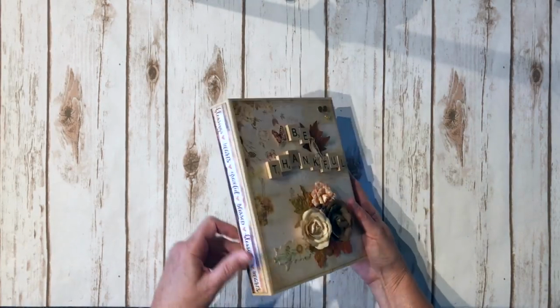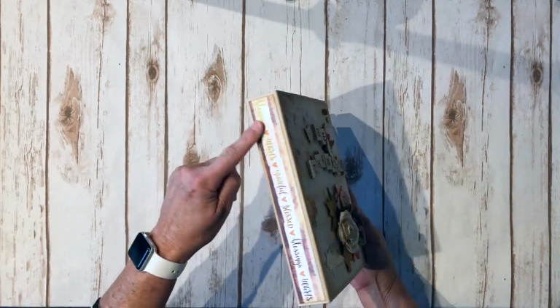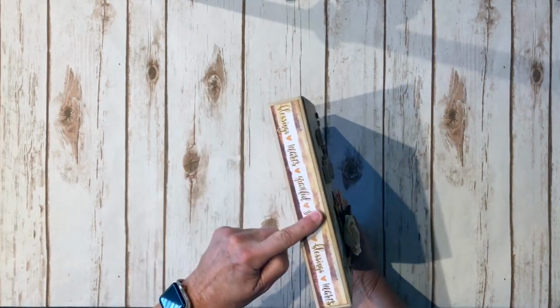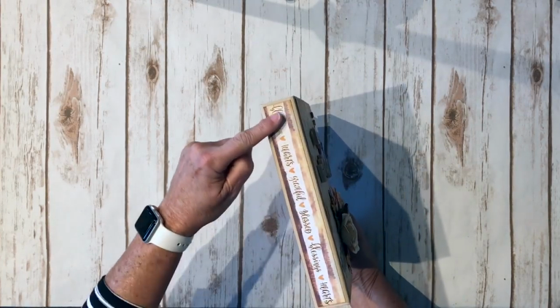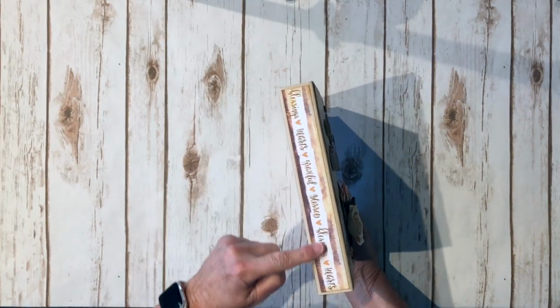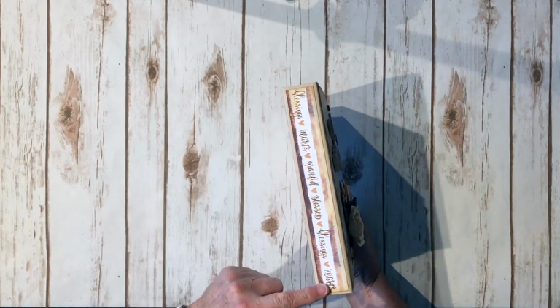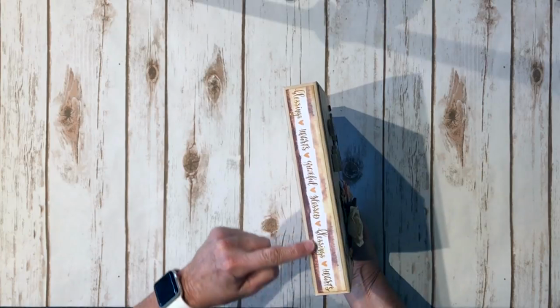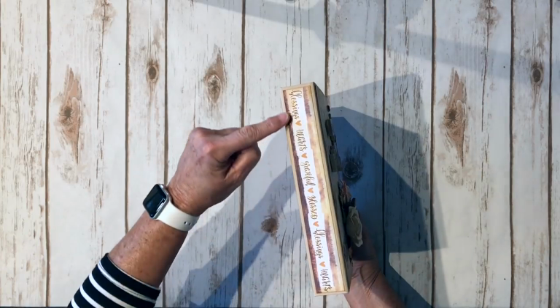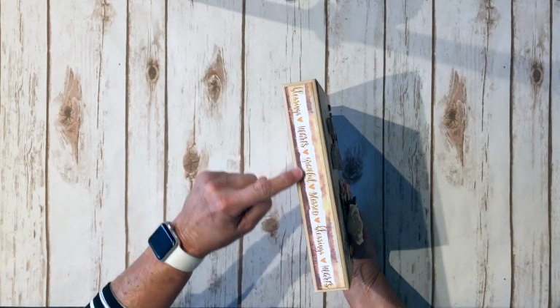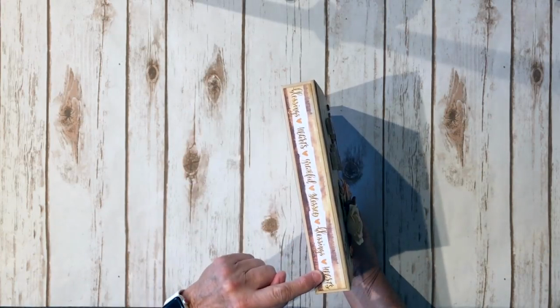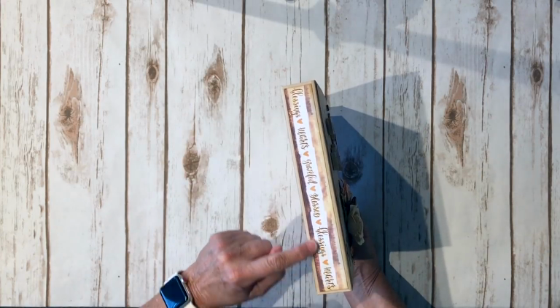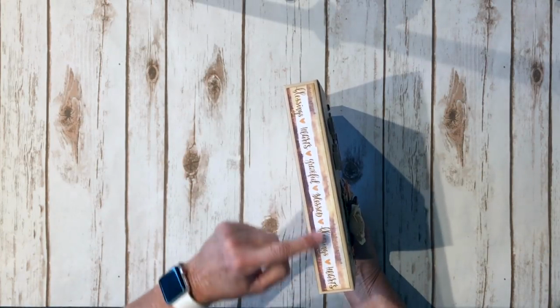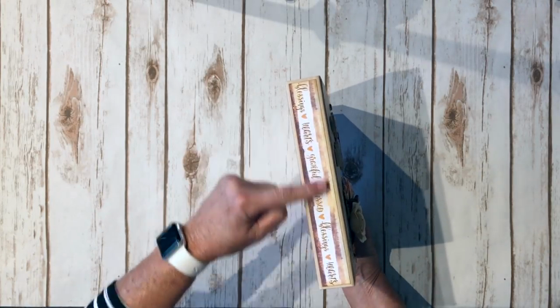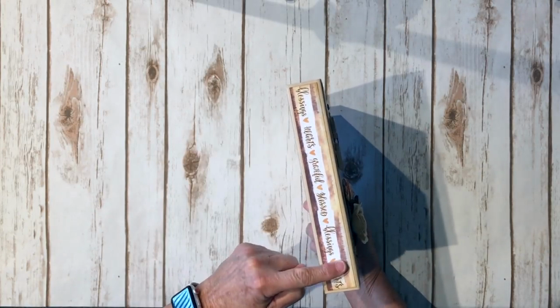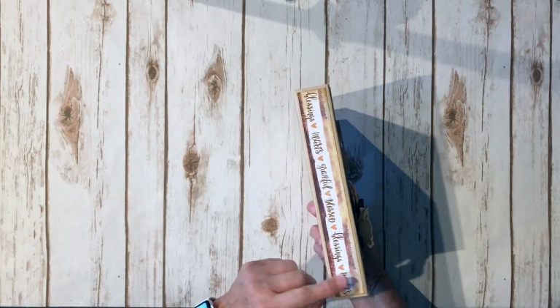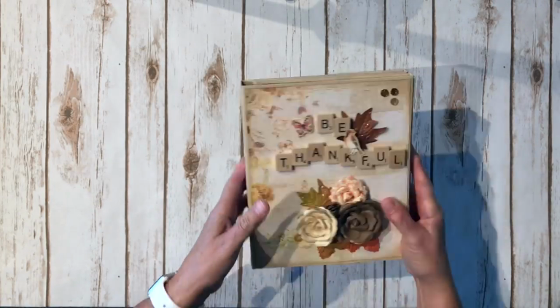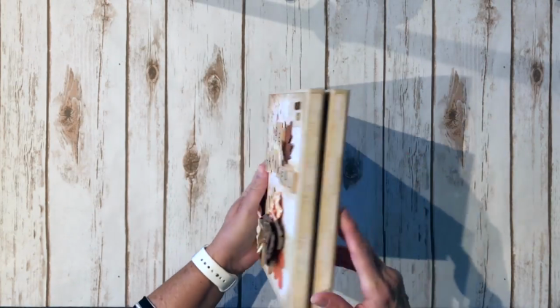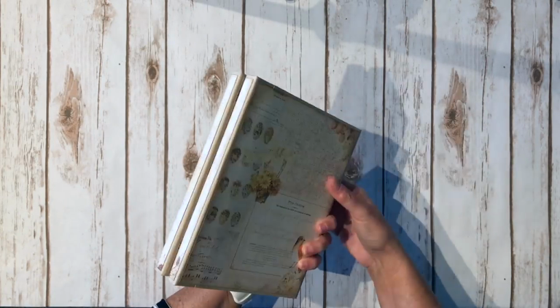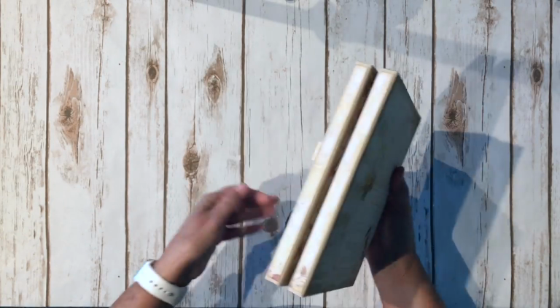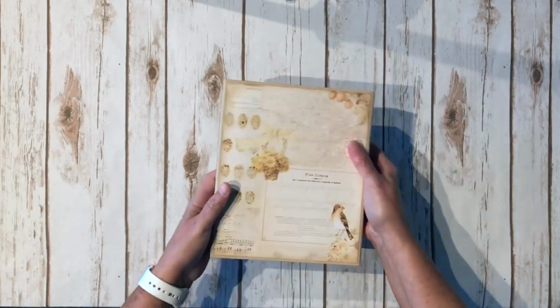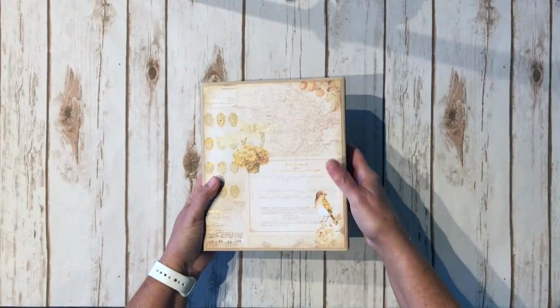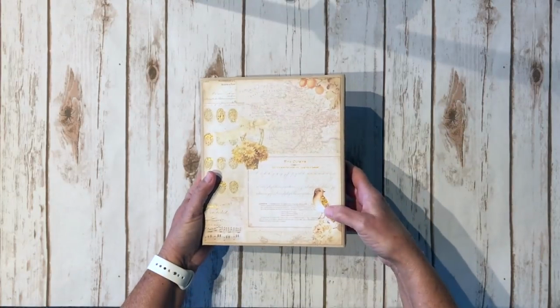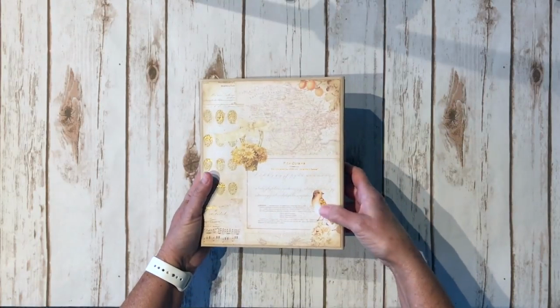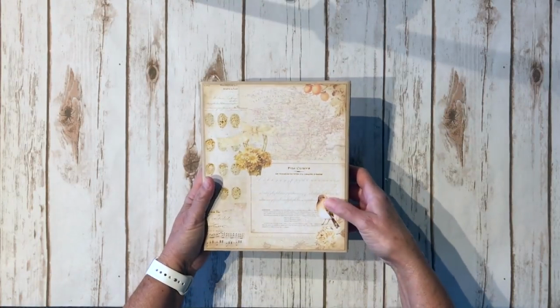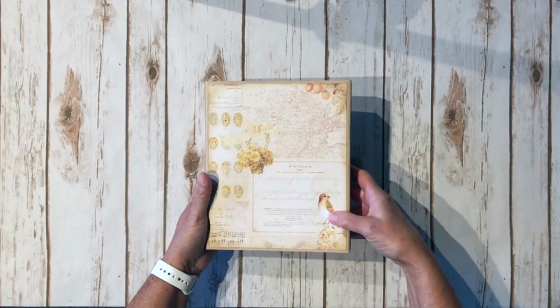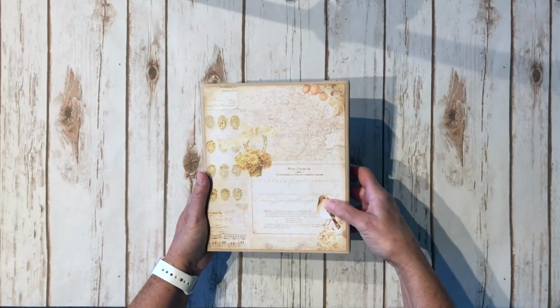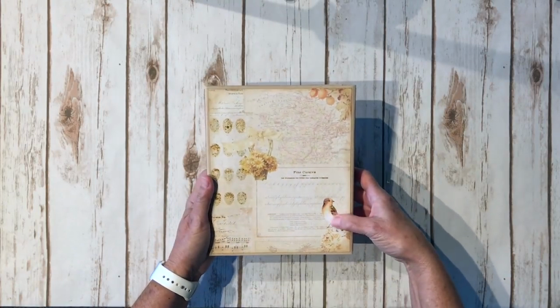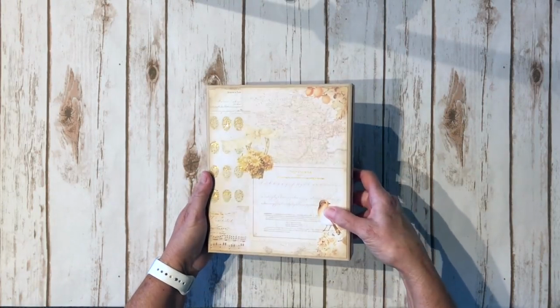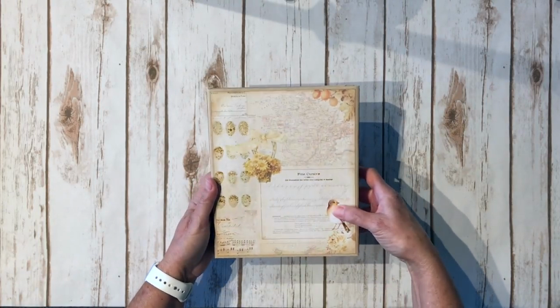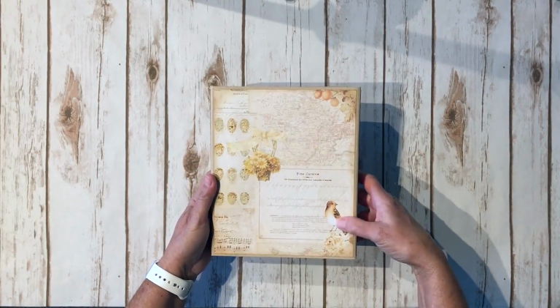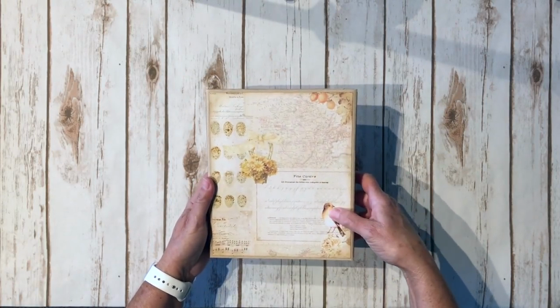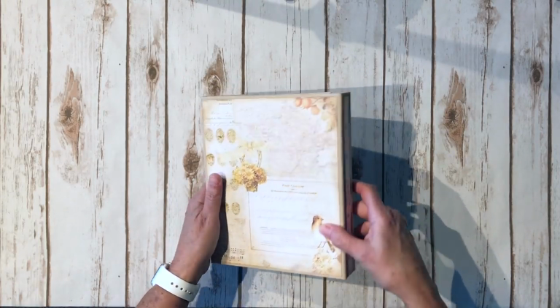Here's the first spine, and again this is from the 12x12 sheets that had the foil on it — I just did a border strip and put it right here. Here is the back, which also has the foil accents on it. So pretty — love the little bird.